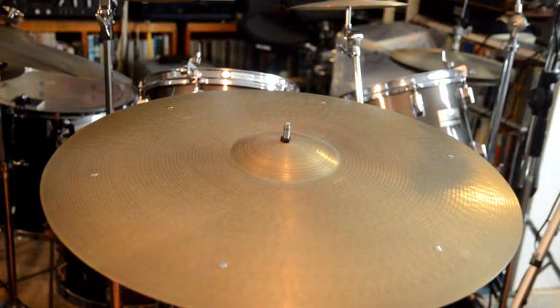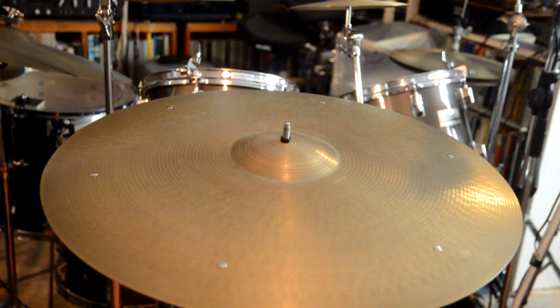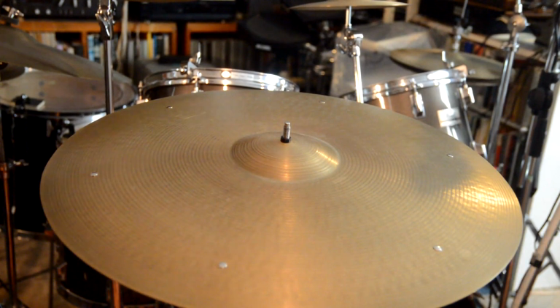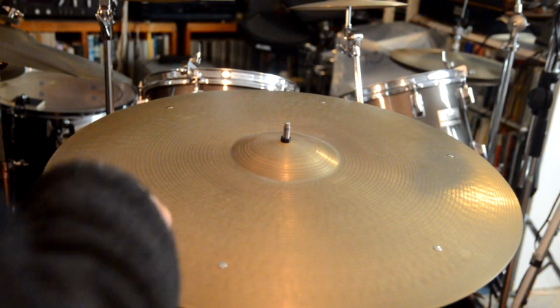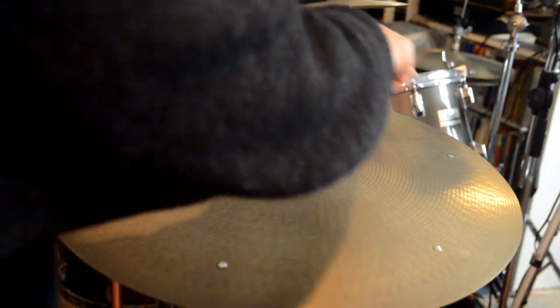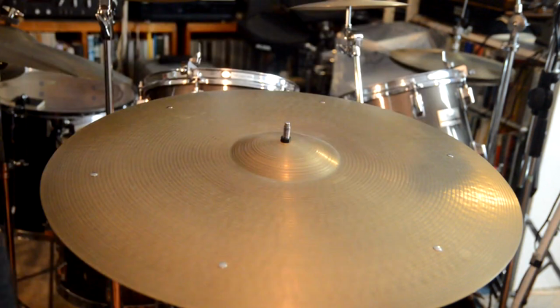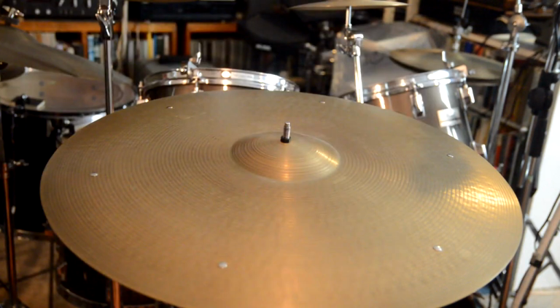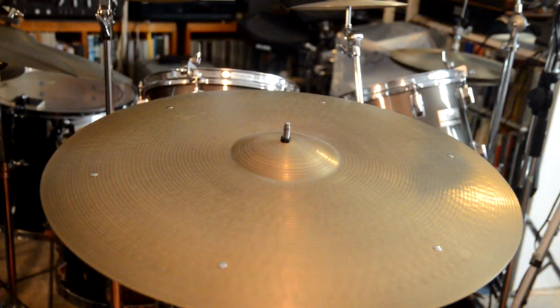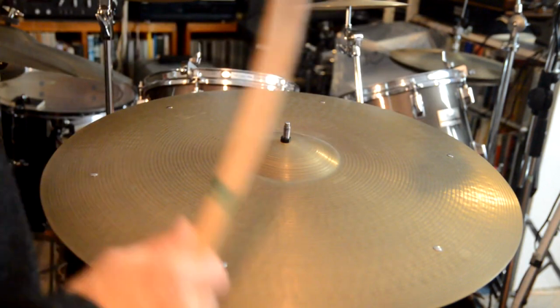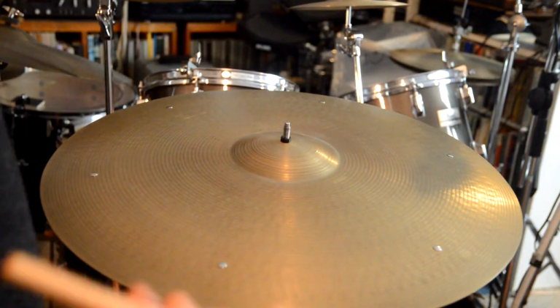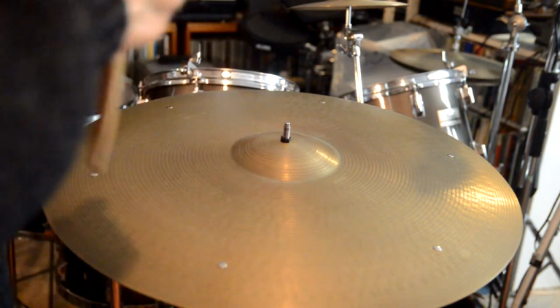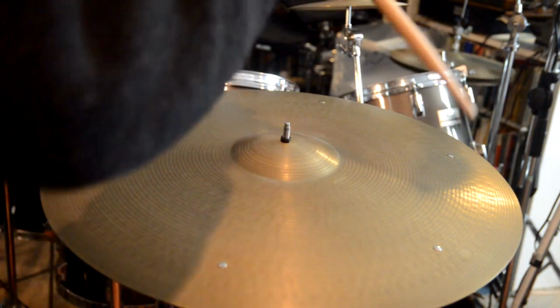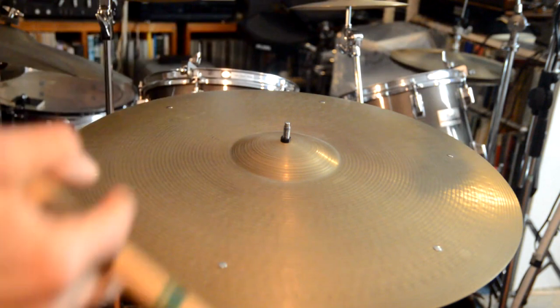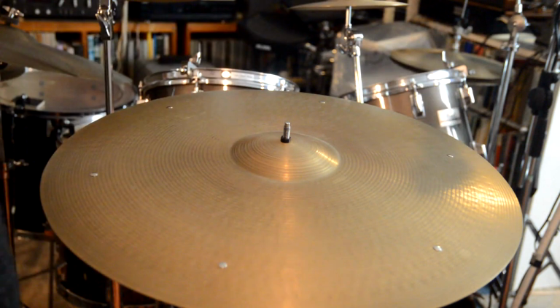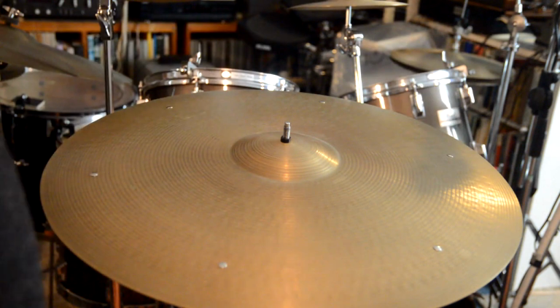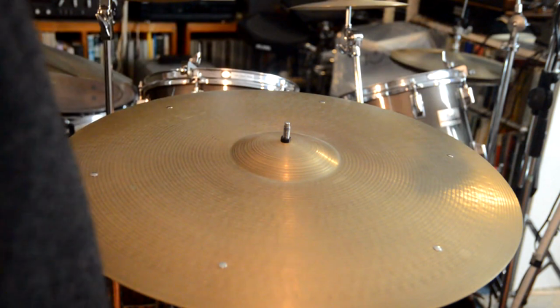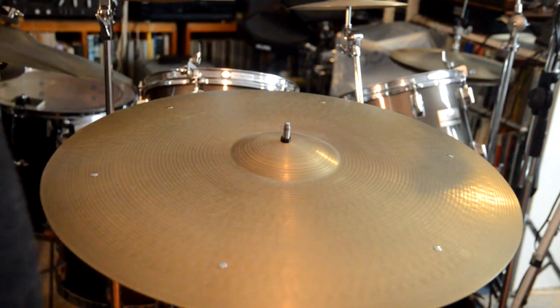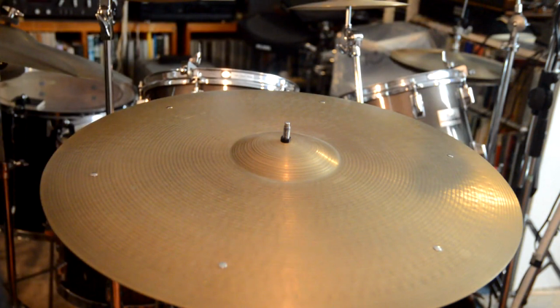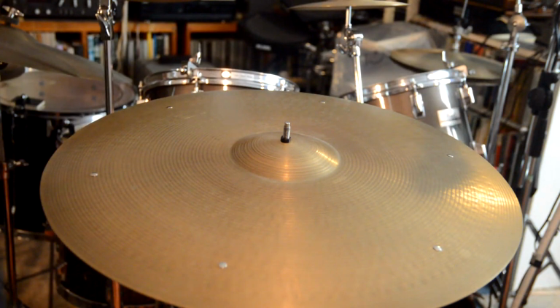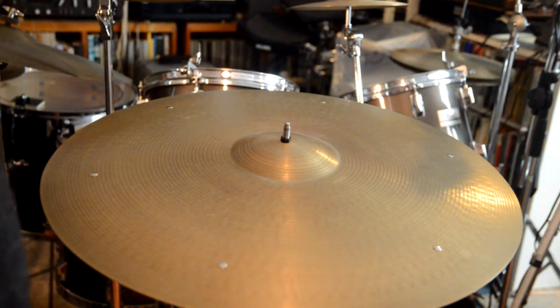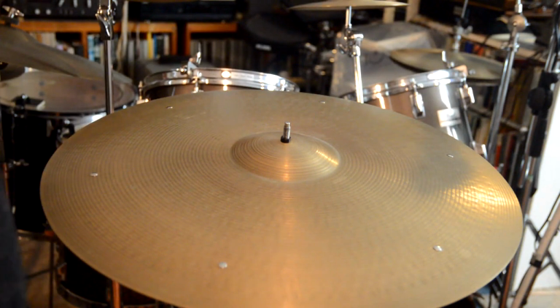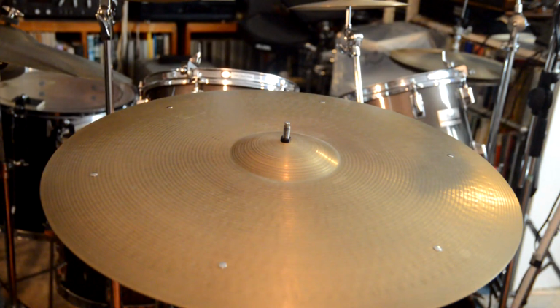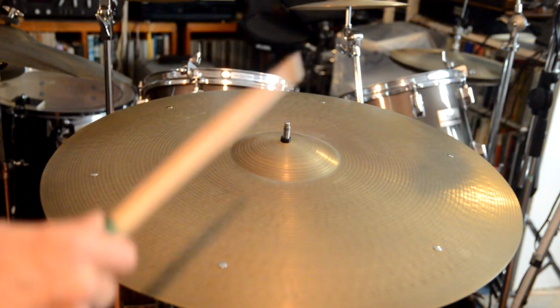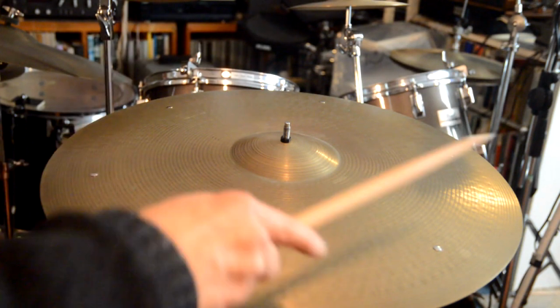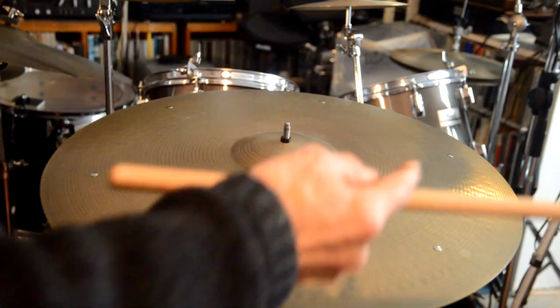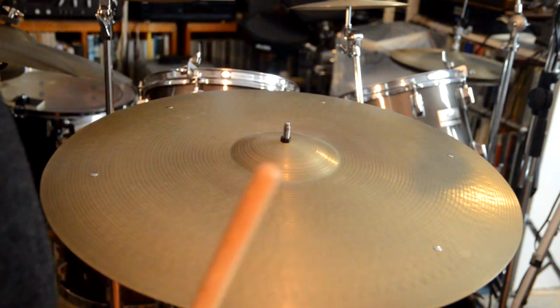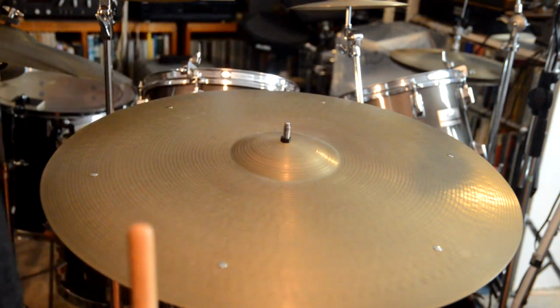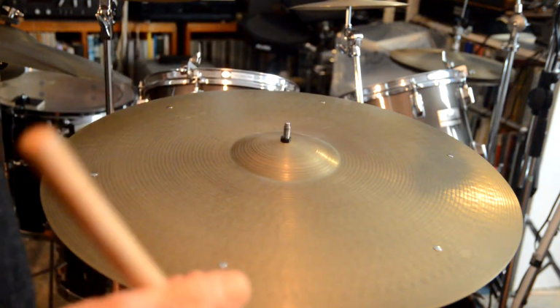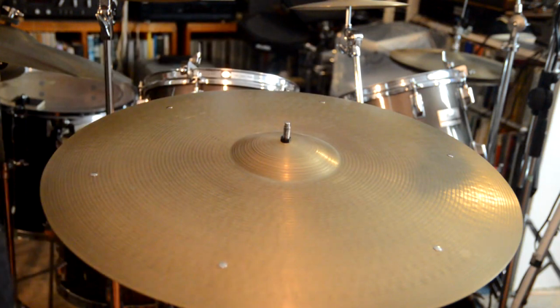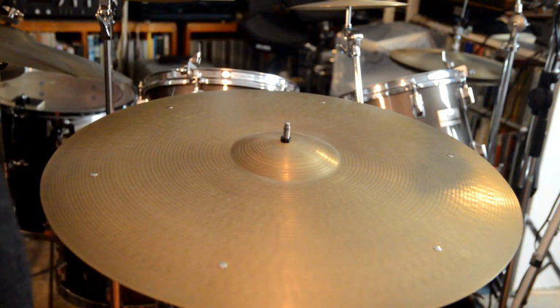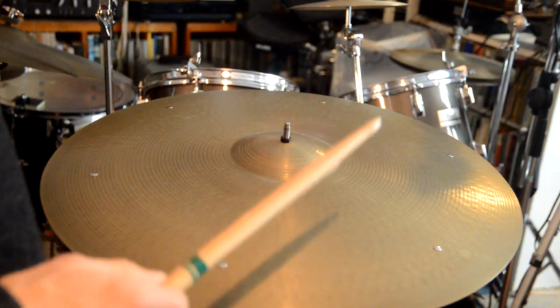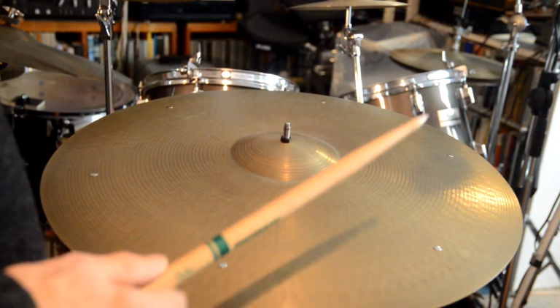I spent another couple of minutes putting the same kind of rivets back into this 22-inch vintage Paiste 602, which I've had since the 1970s. I've had rivets in and out of it periodically over that time, probably about 10 times.